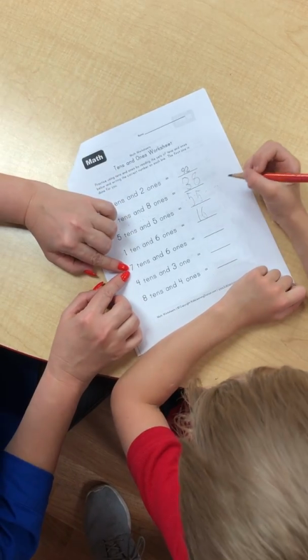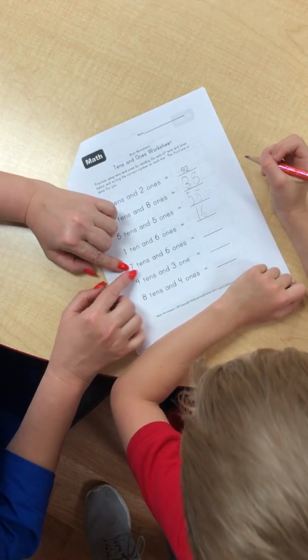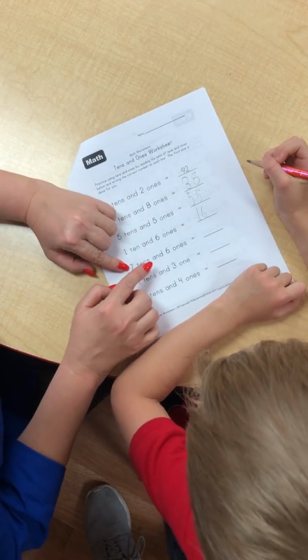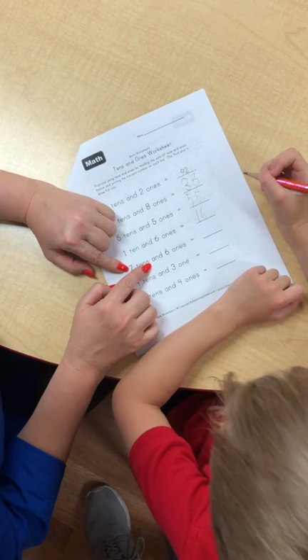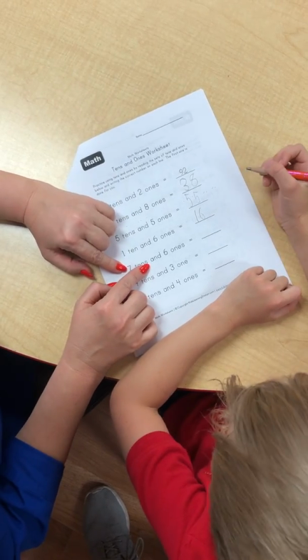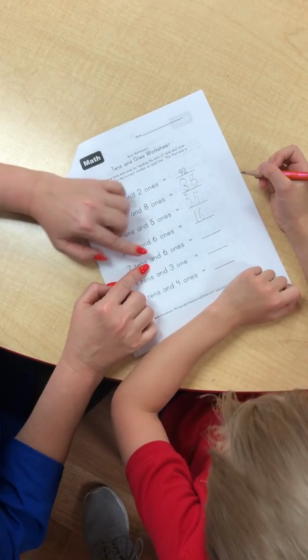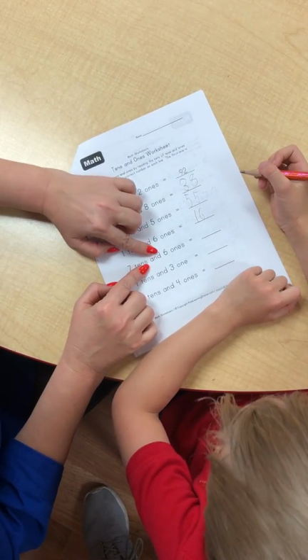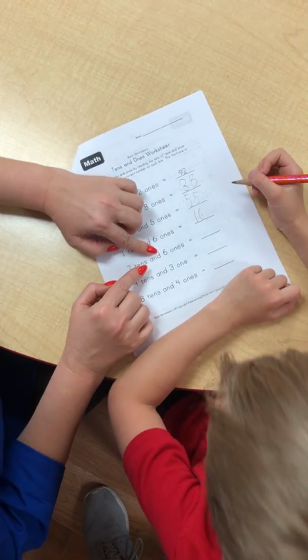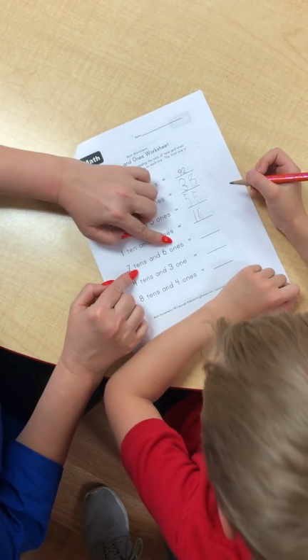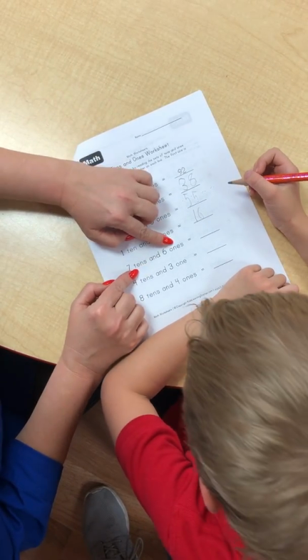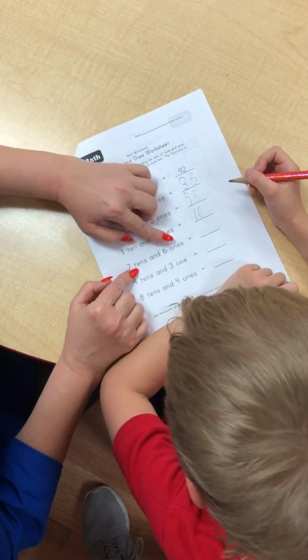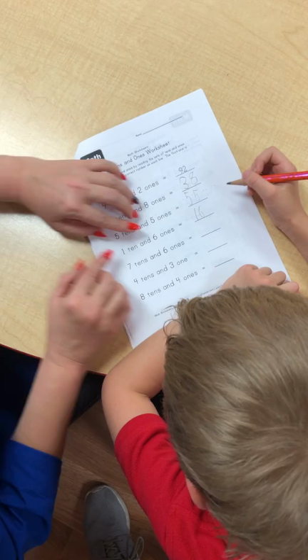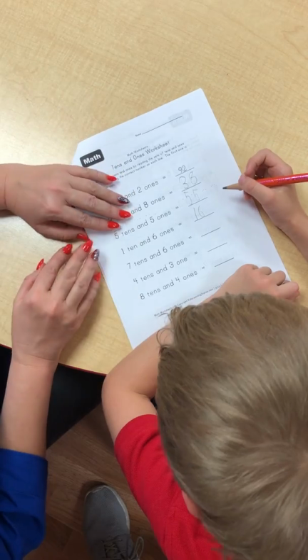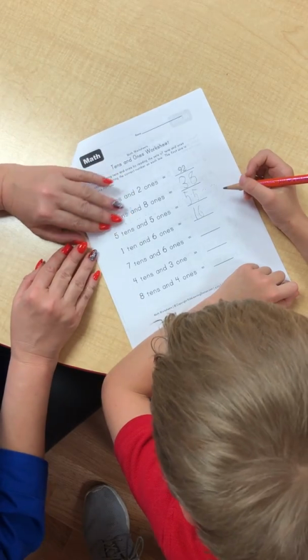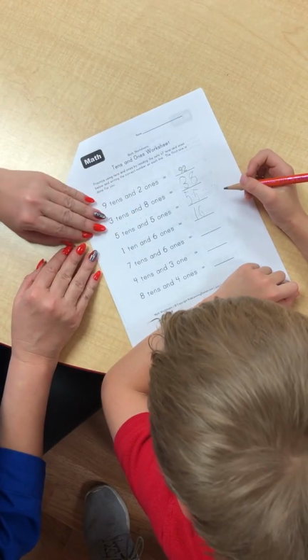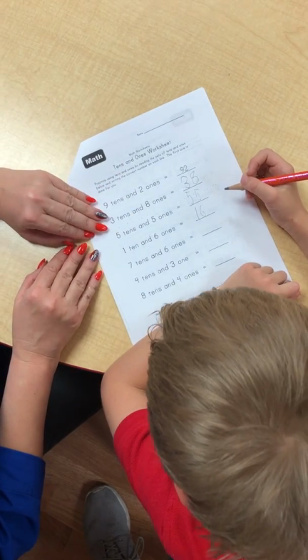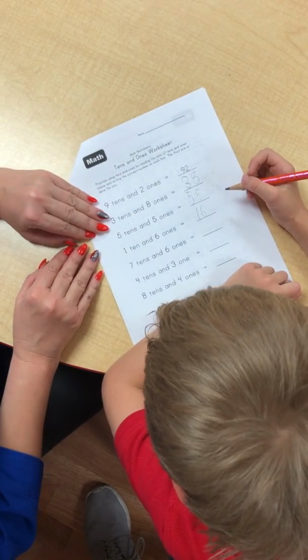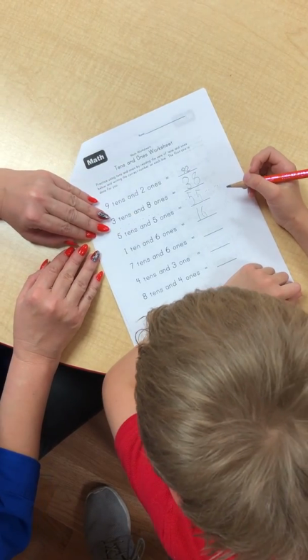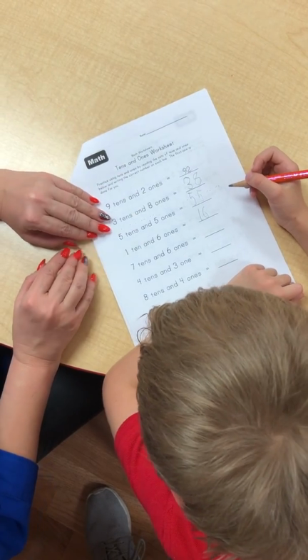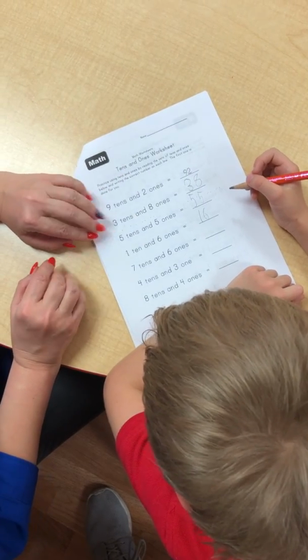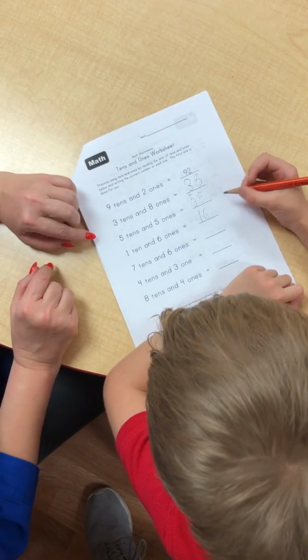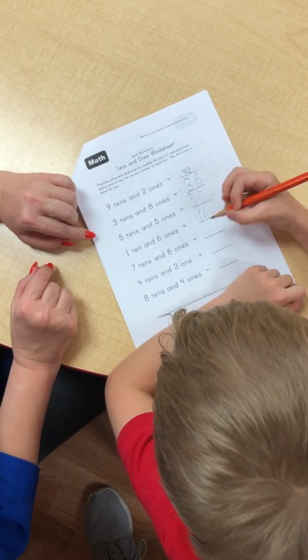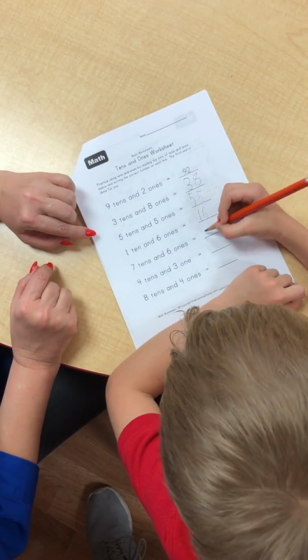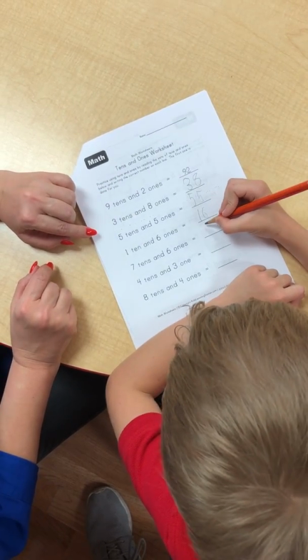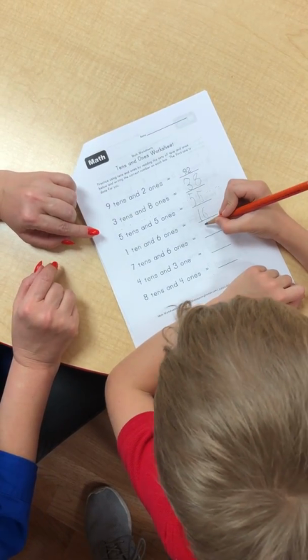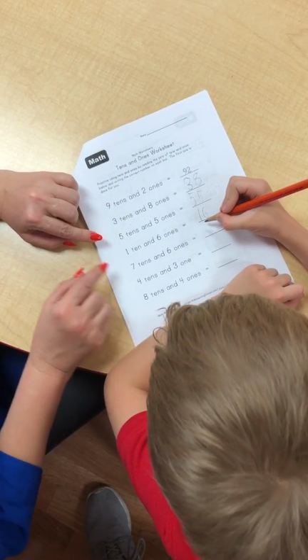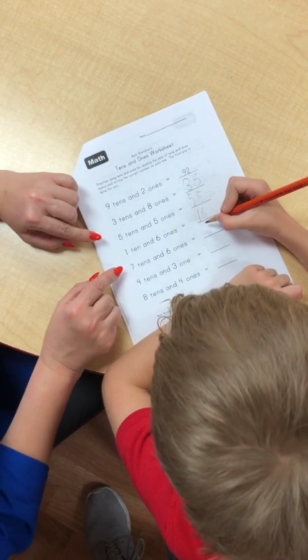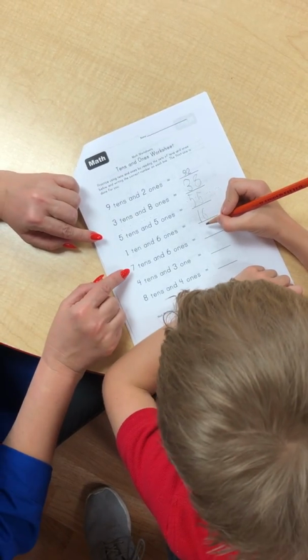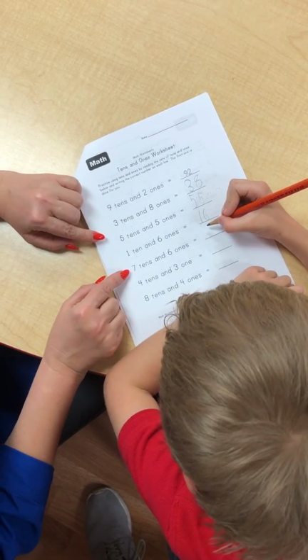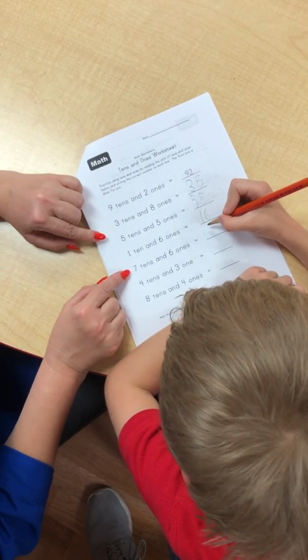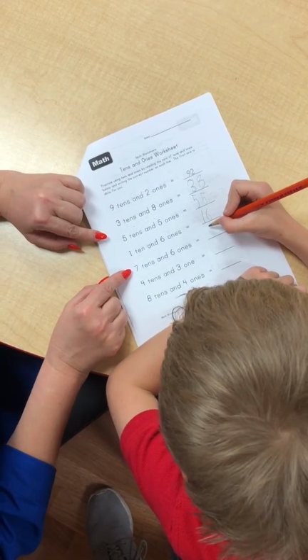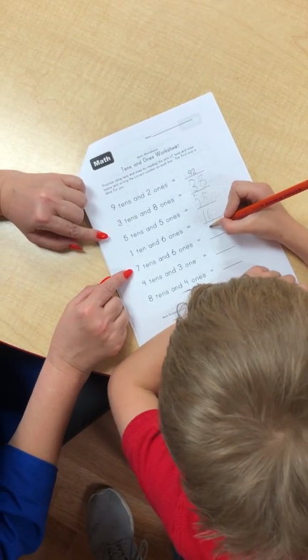Seven tenths and six ones. What number is this? Seventy-six. Very good.